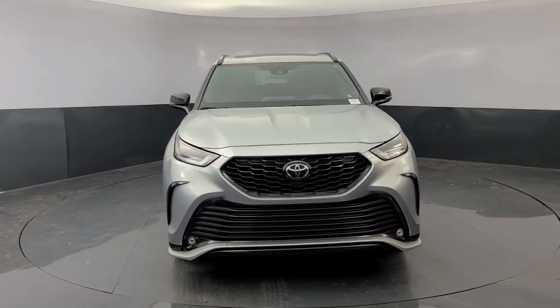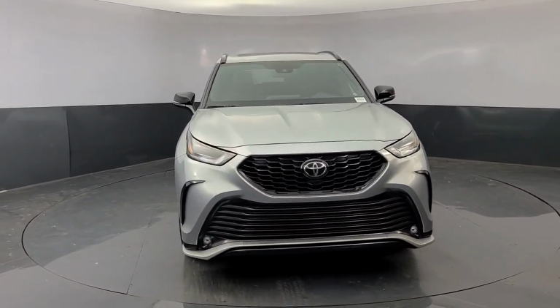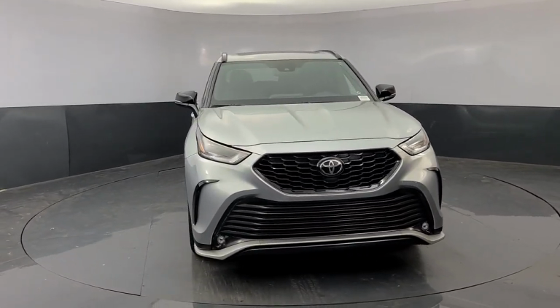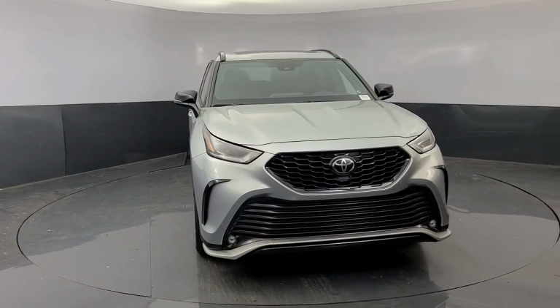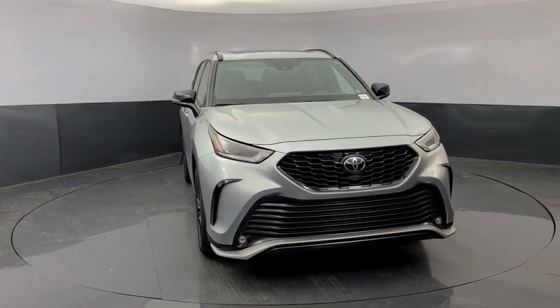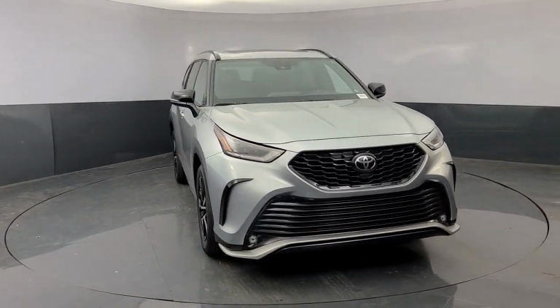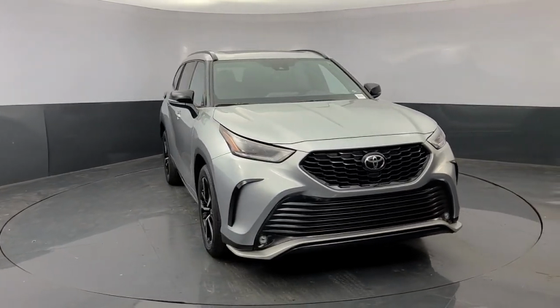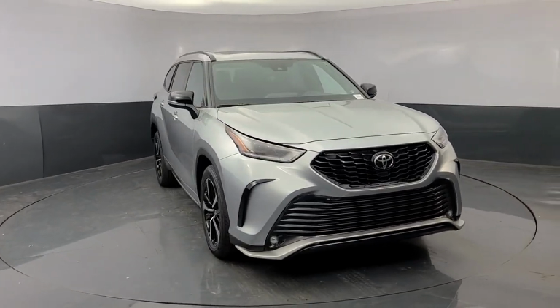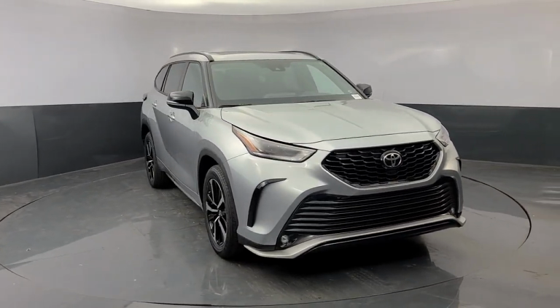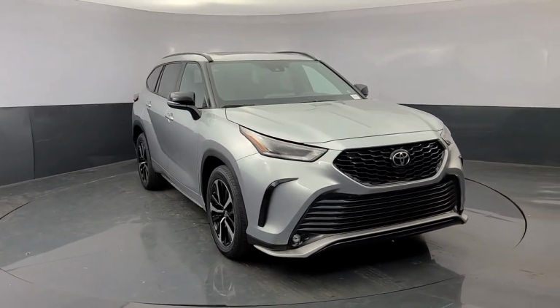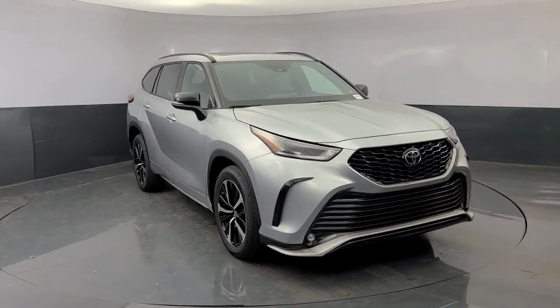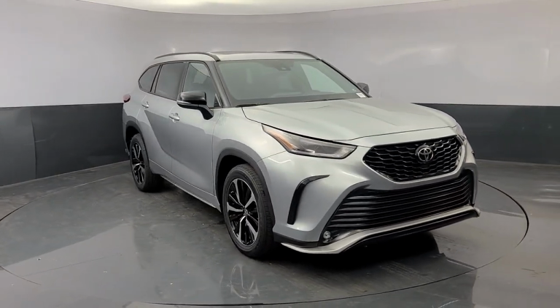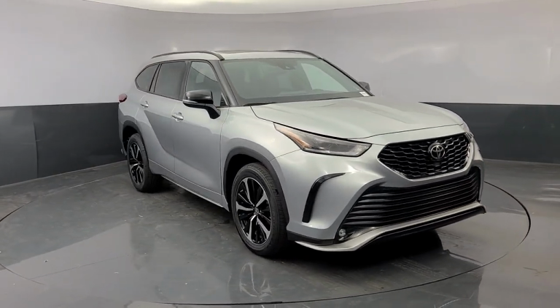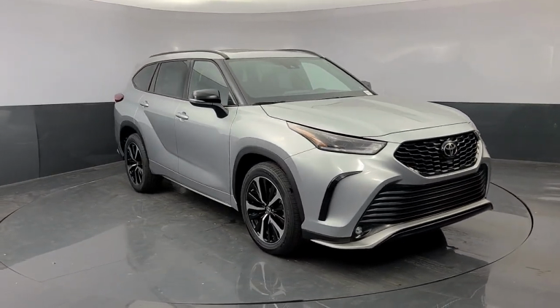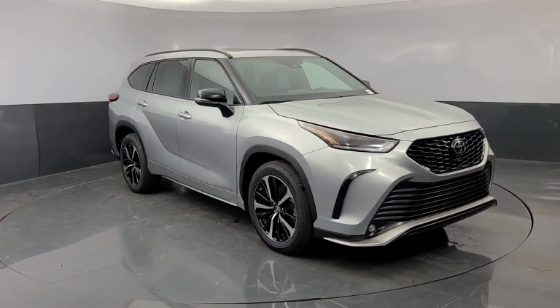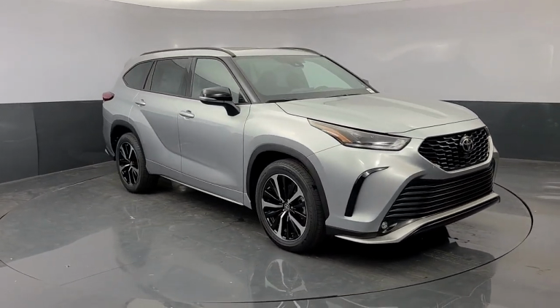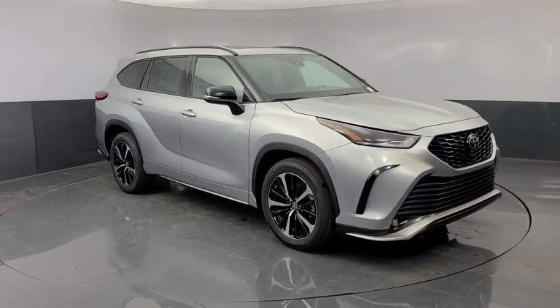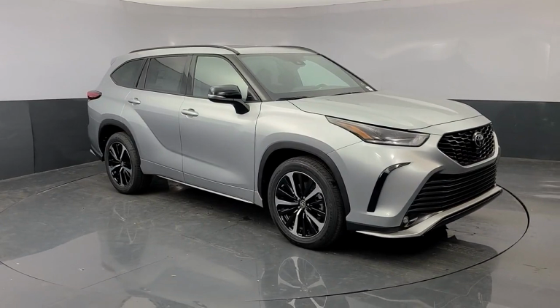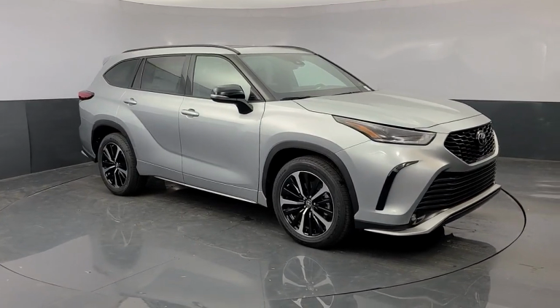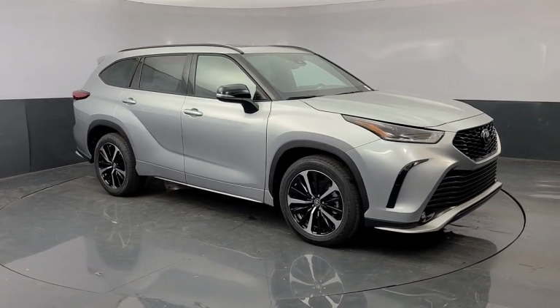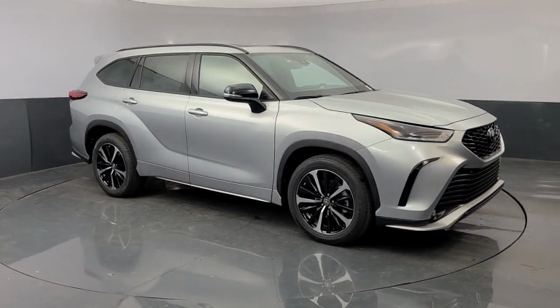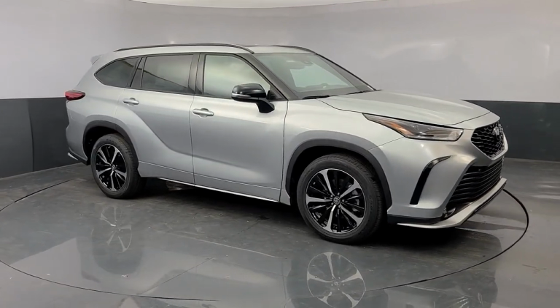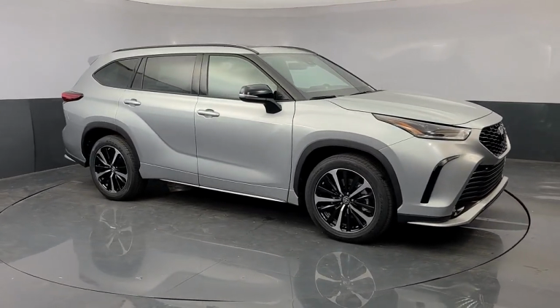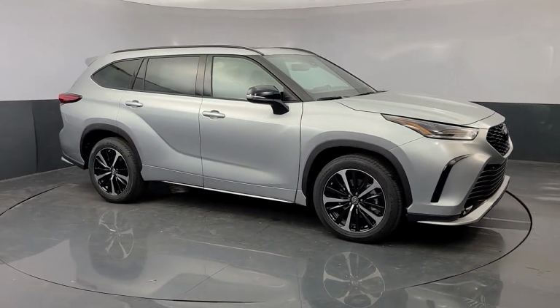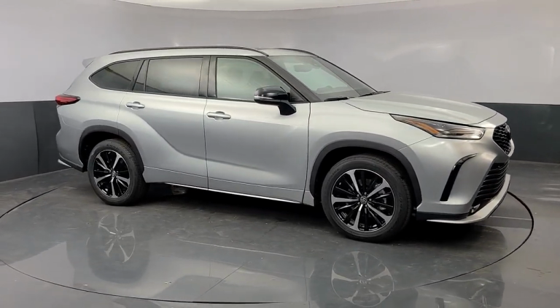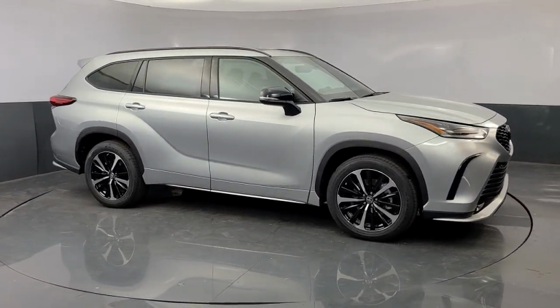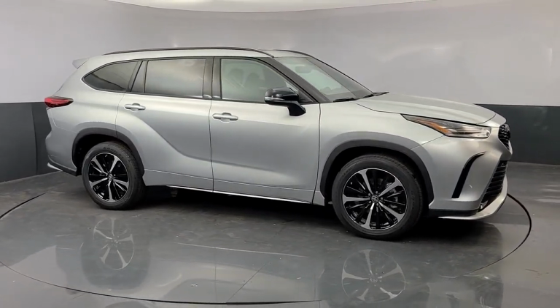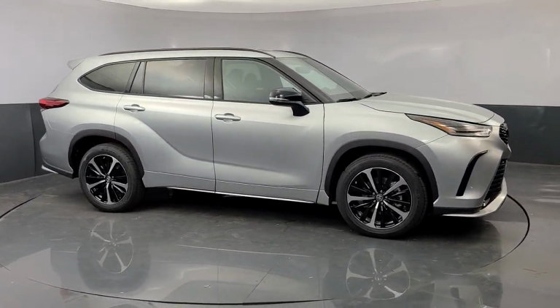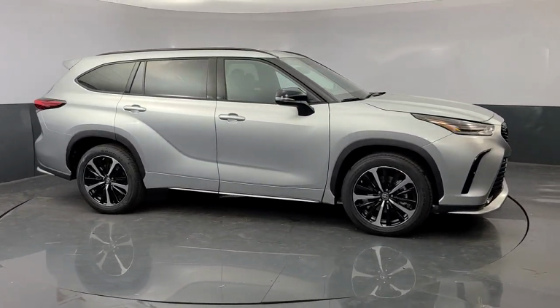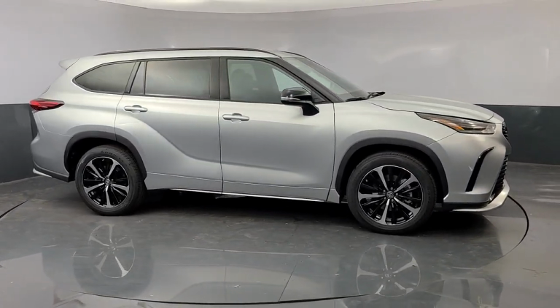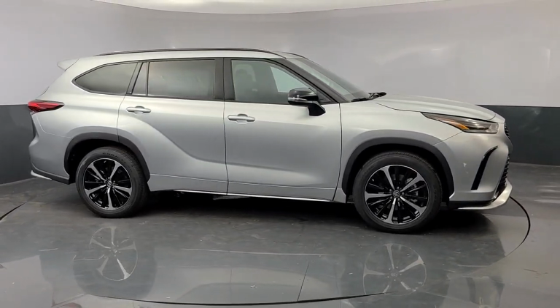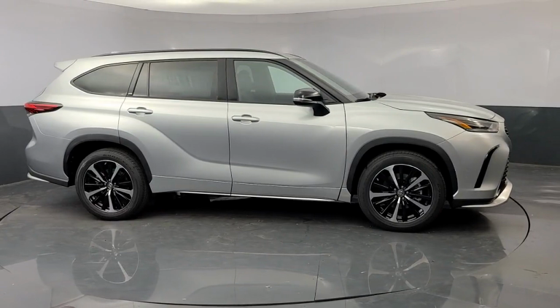This three-row crossover seats up to eight and offers a smooth, quiet, powerful ride, ample cargo capacity, flexible interior layout, and advanced safety and driver assistance tech.